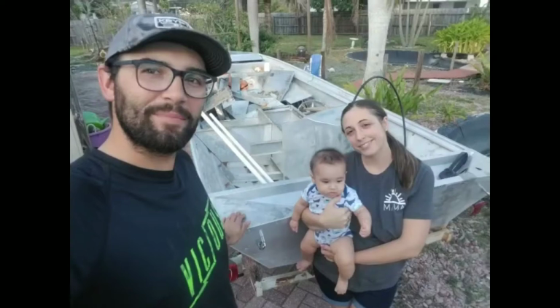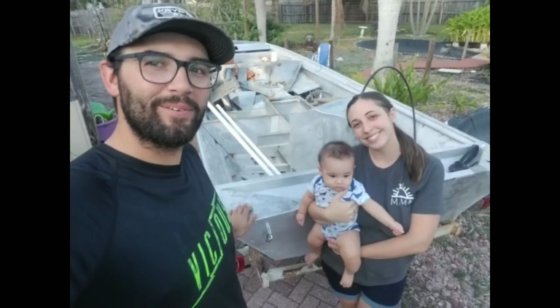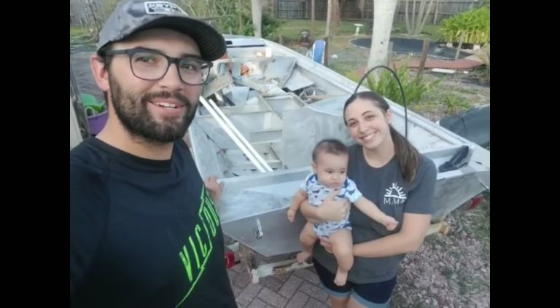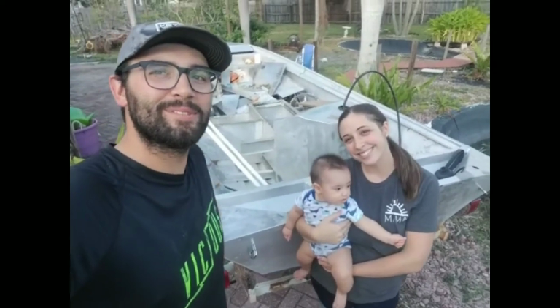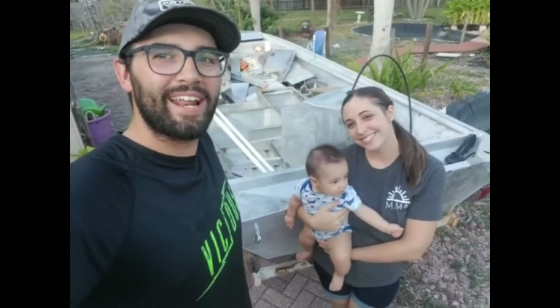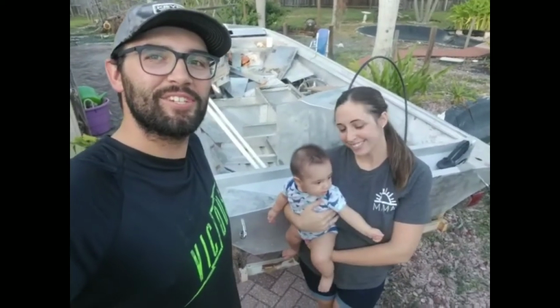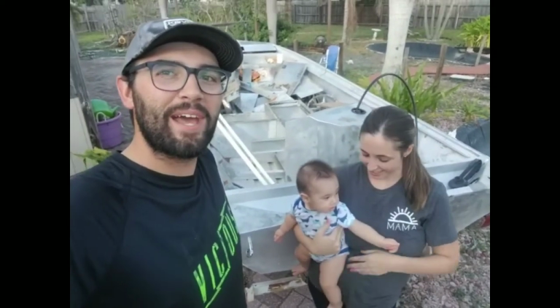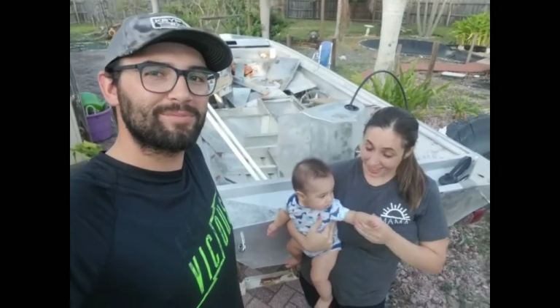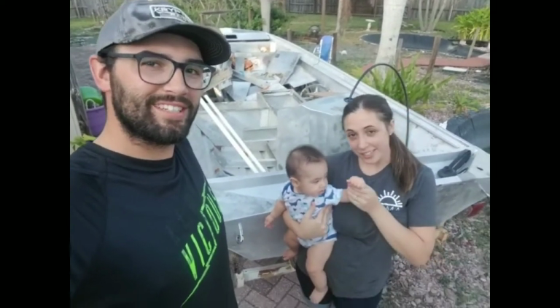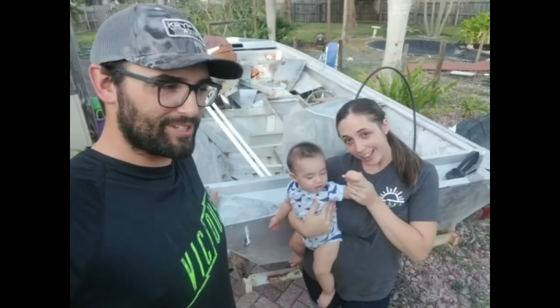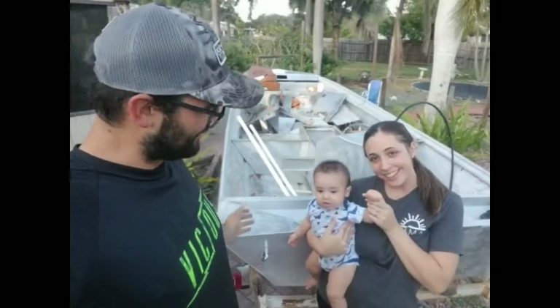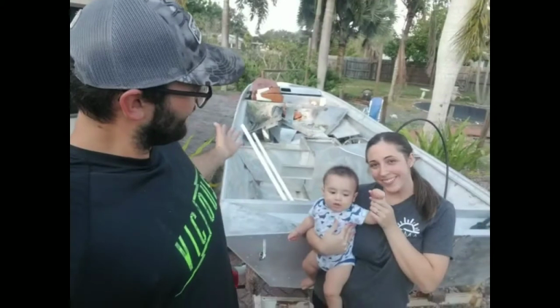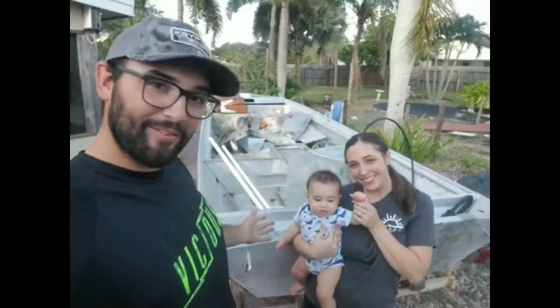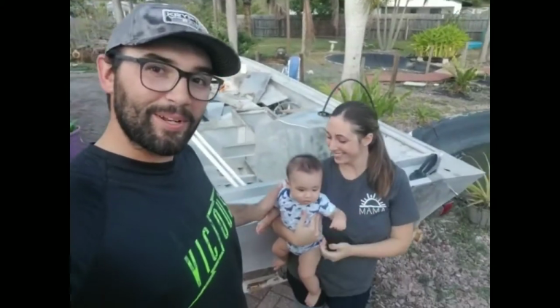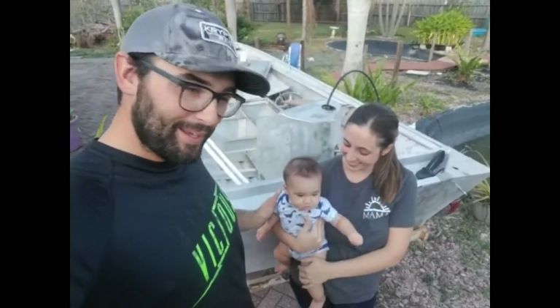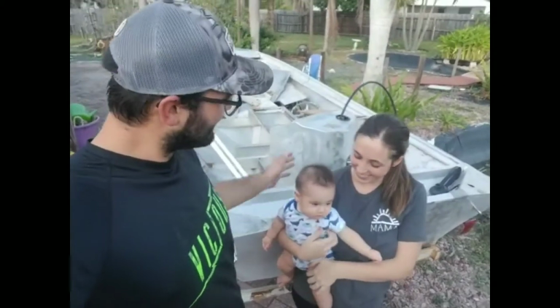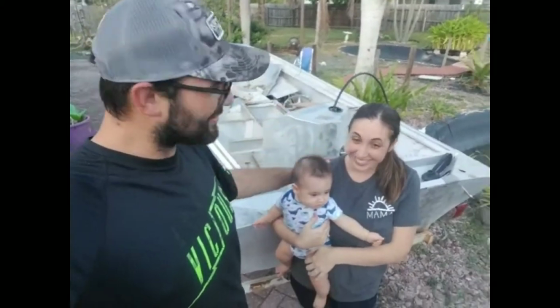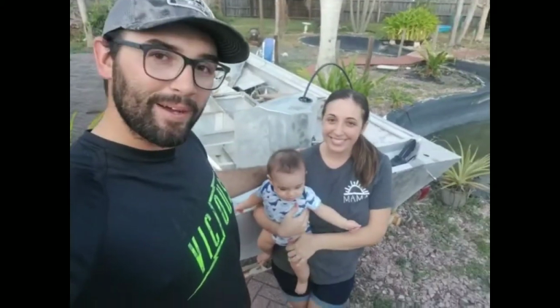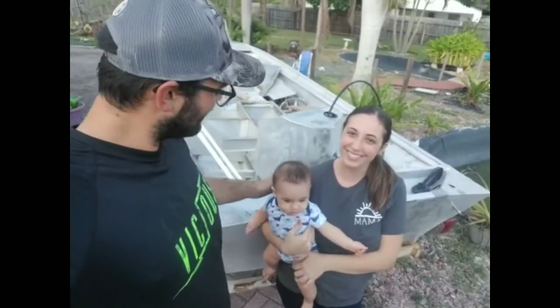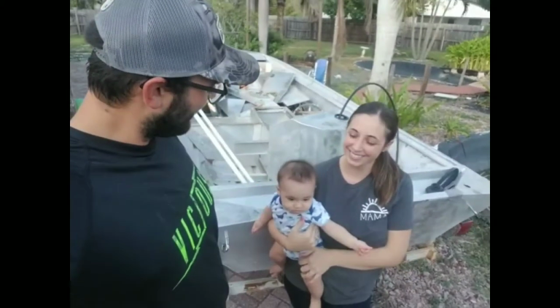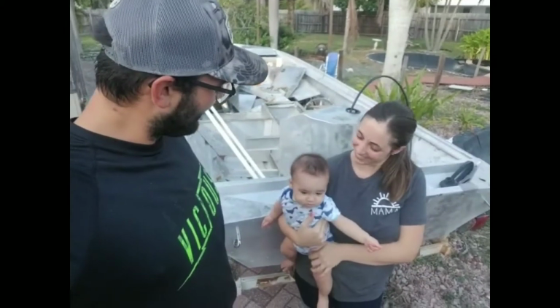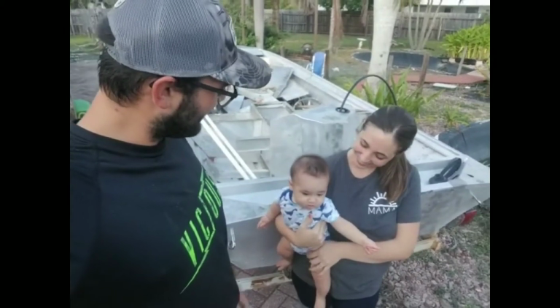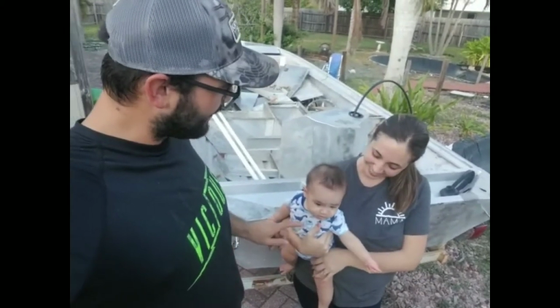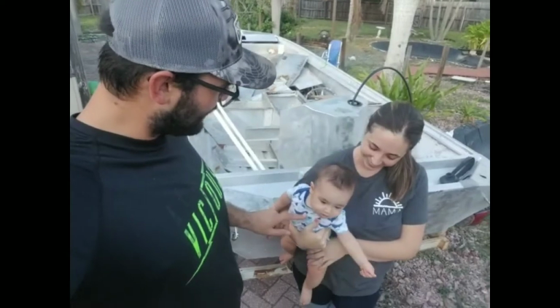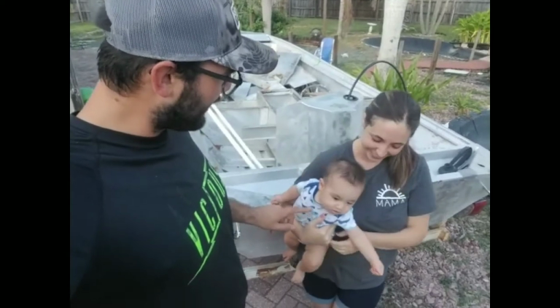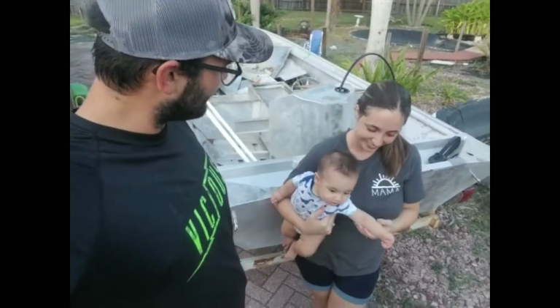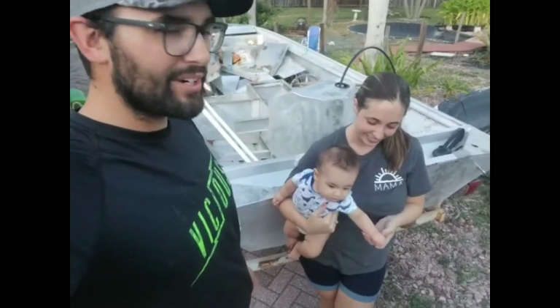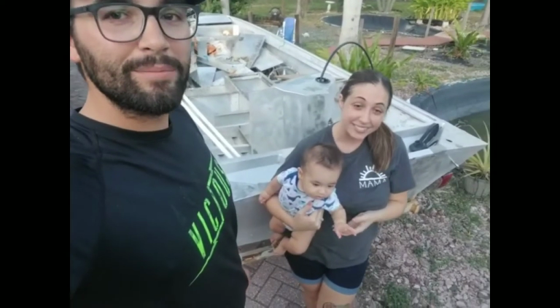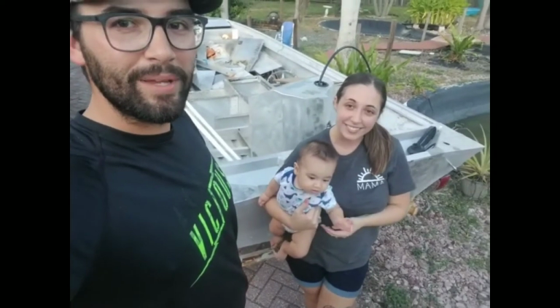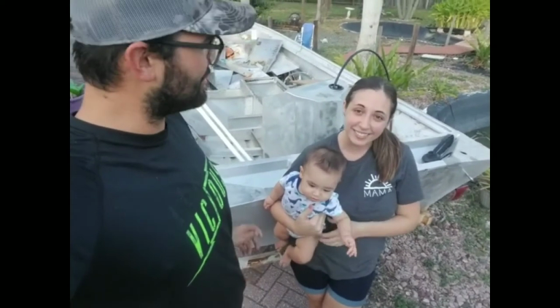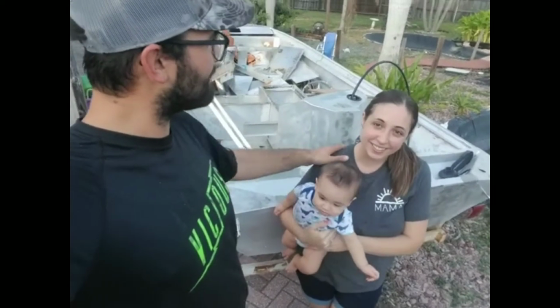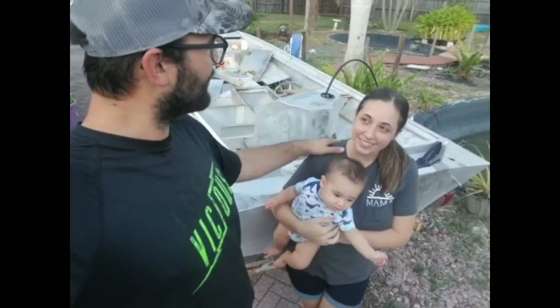What's up everybody? Welcome back to another episode of Hot Action Fishing and Fab. My name's Curtis and this is my channel. Here's my new baby and mama — he's five and a half months old now. He's doing great. Mama's amazing. She's the best mama in the world.